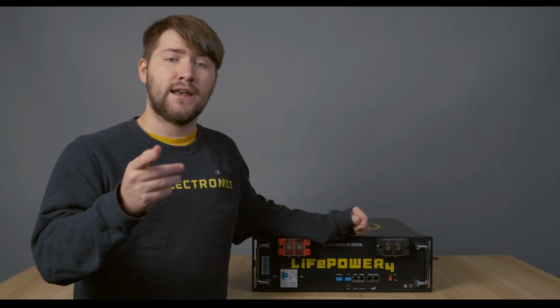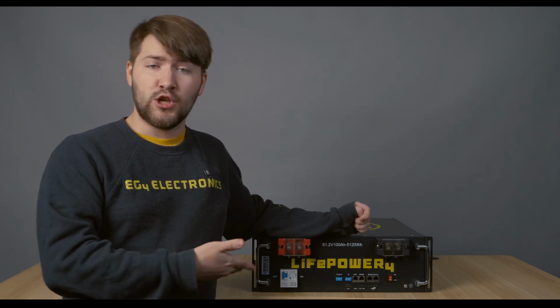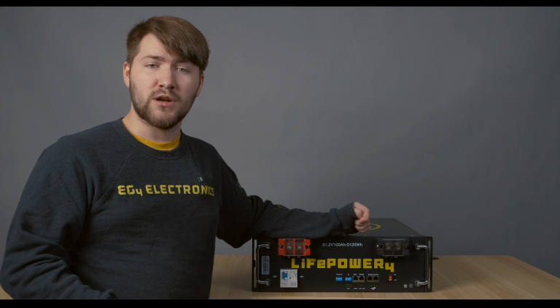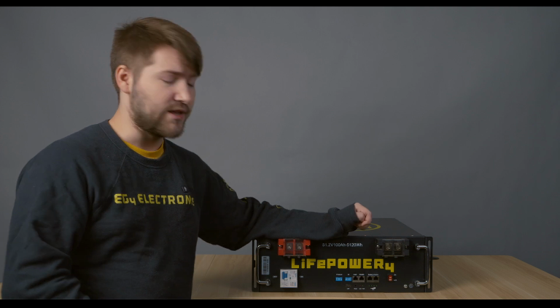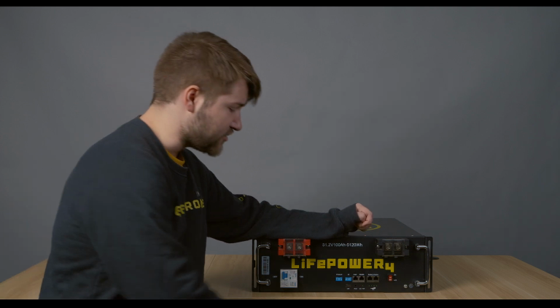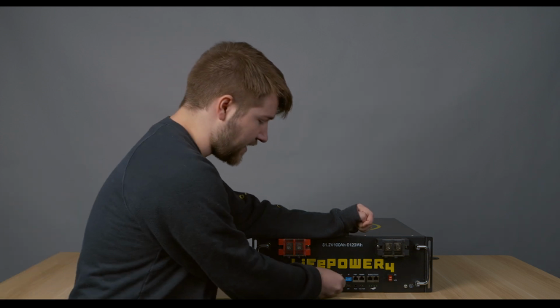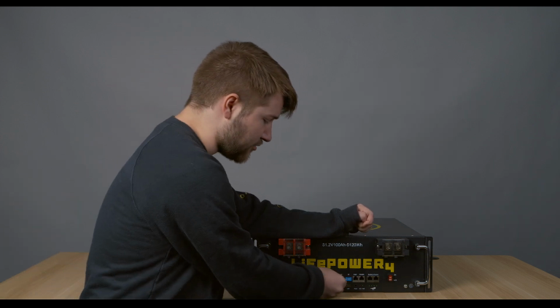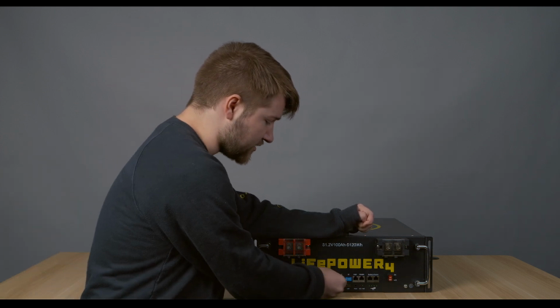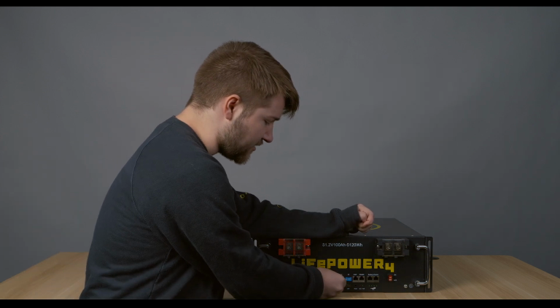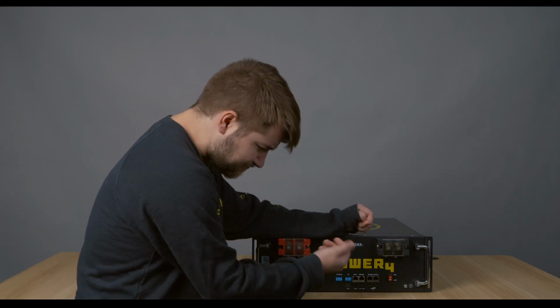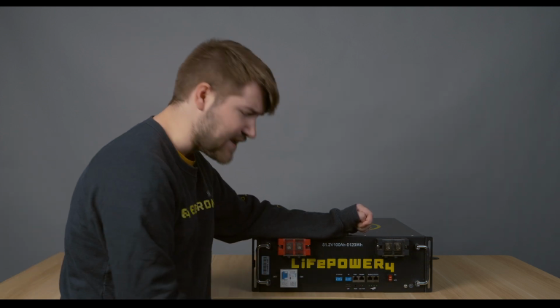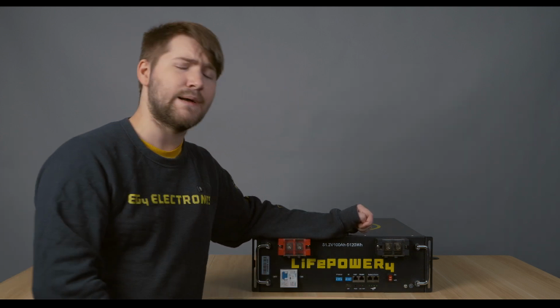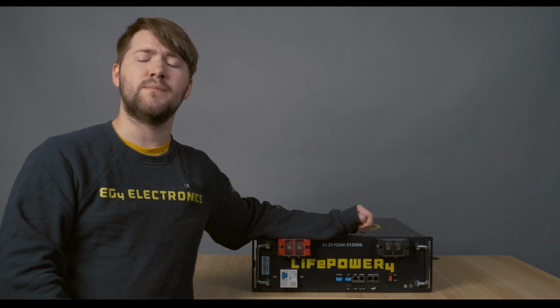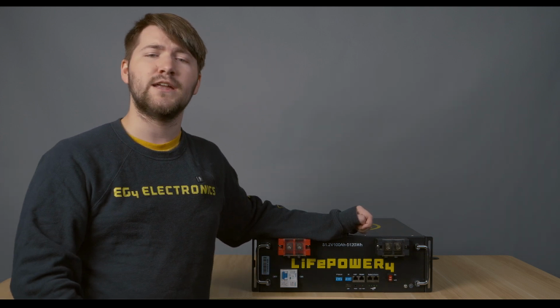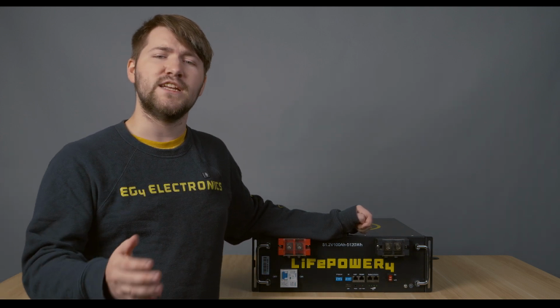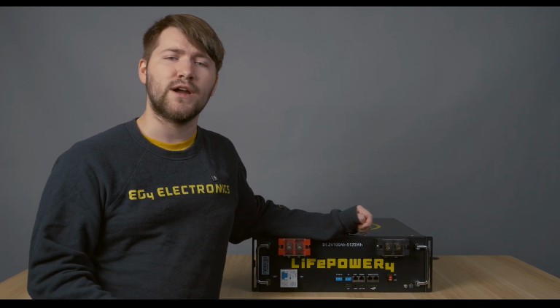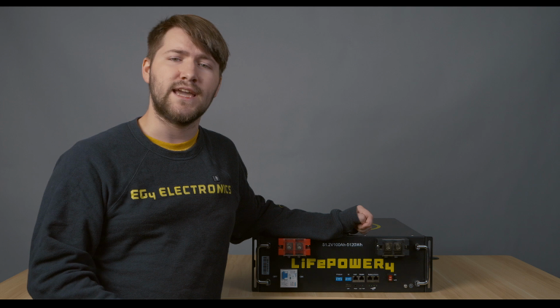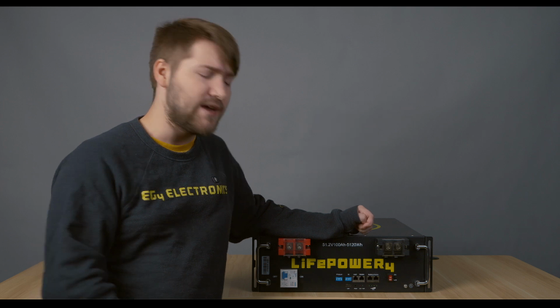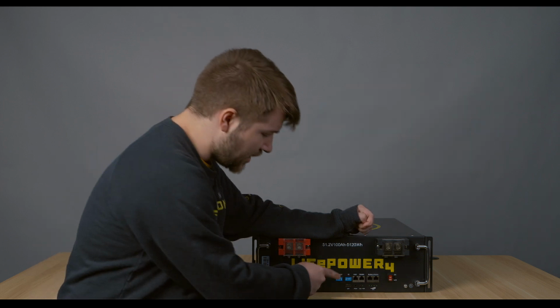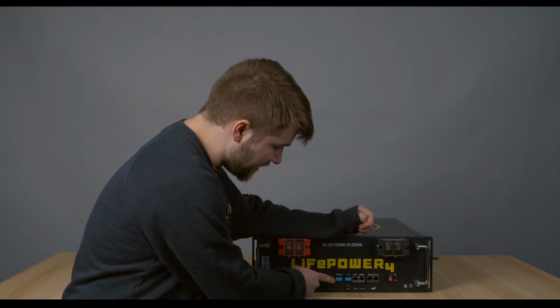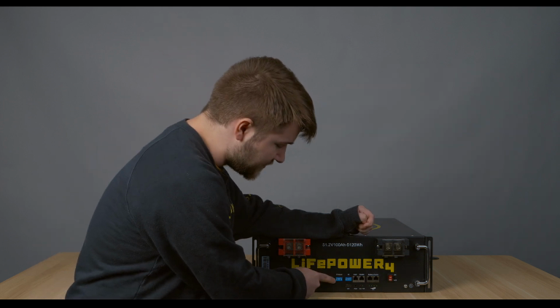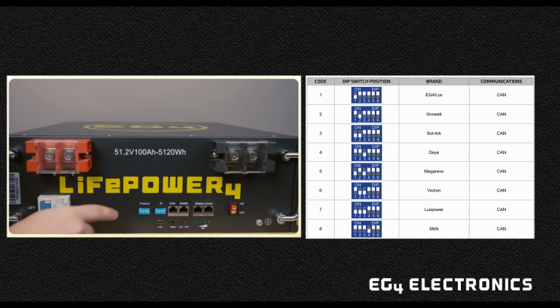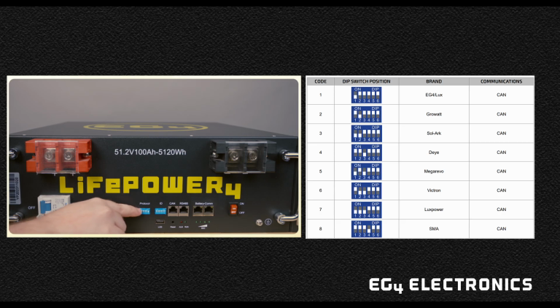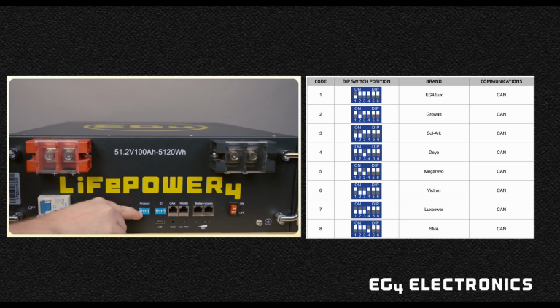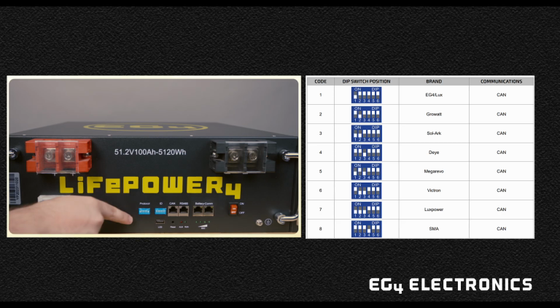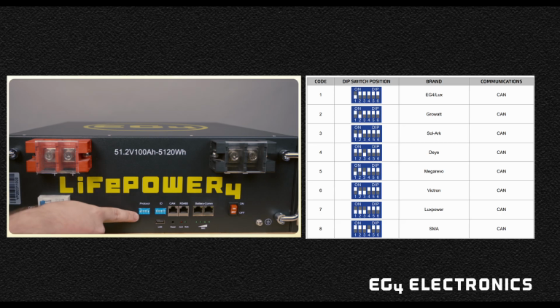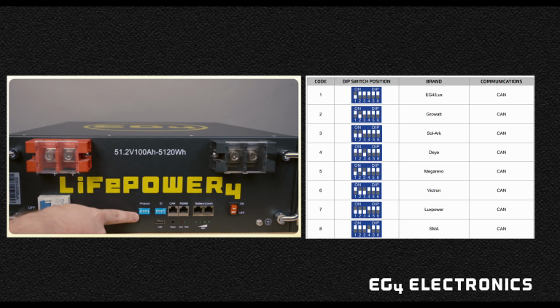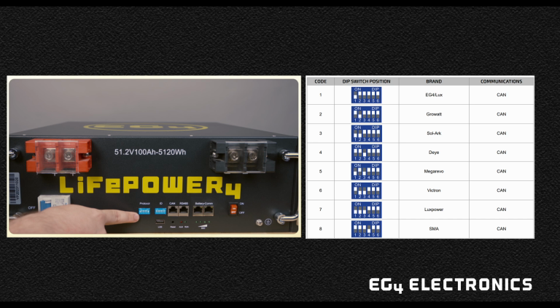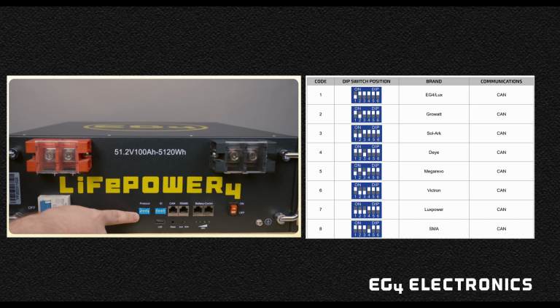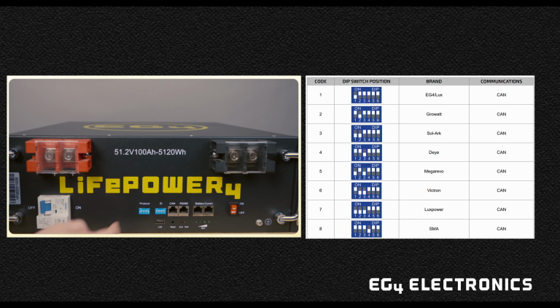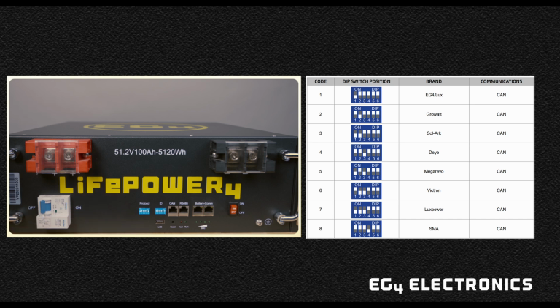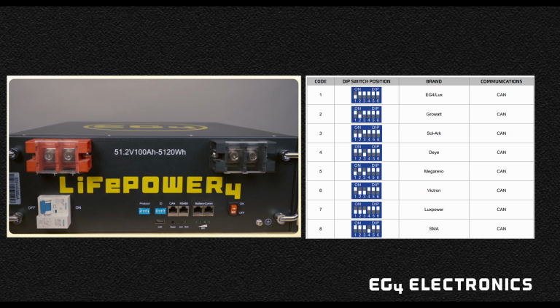You also want to make sure that your master battery has your protocol set. So, for example, if you're communicating with the EG4 18kpv, you want to make sure dip switch one is set to down so that you have that EG4 protocol locked and loaded.